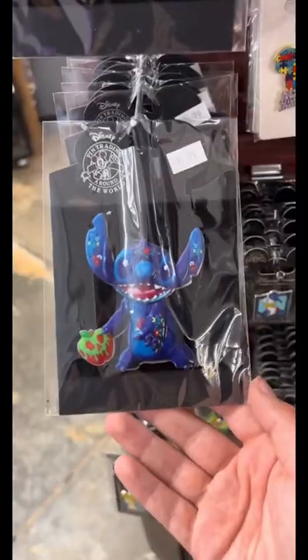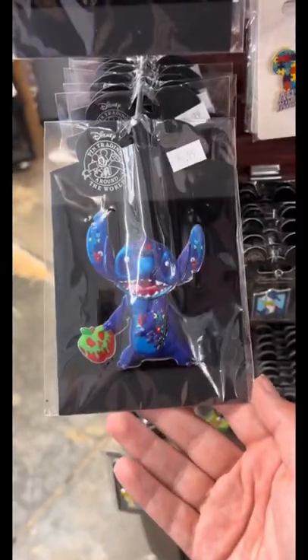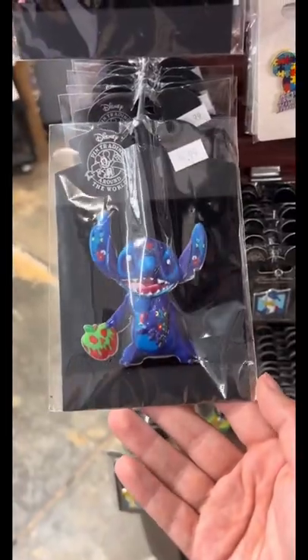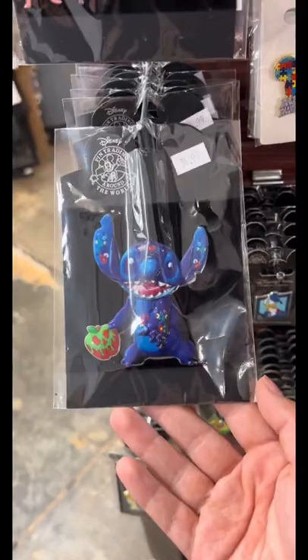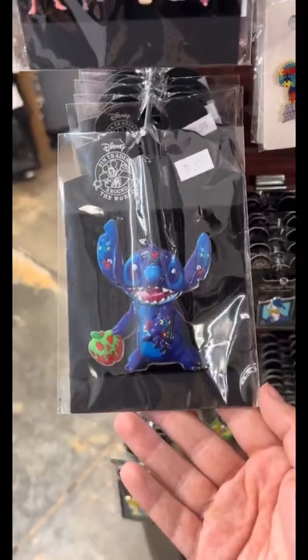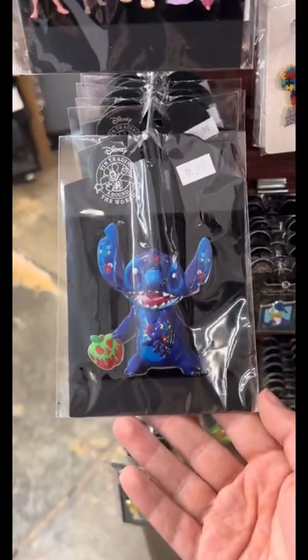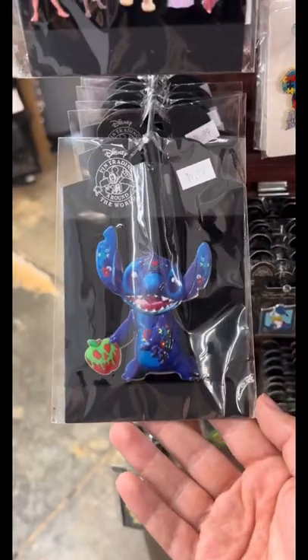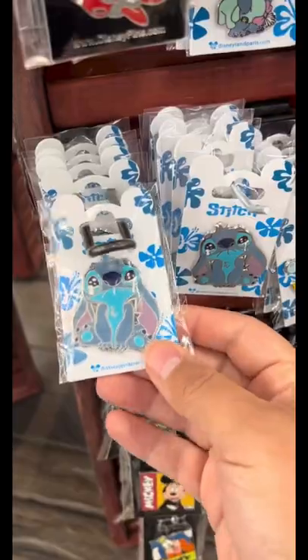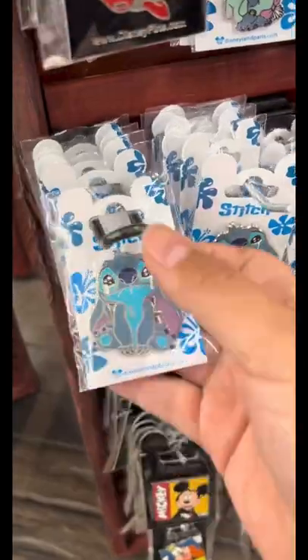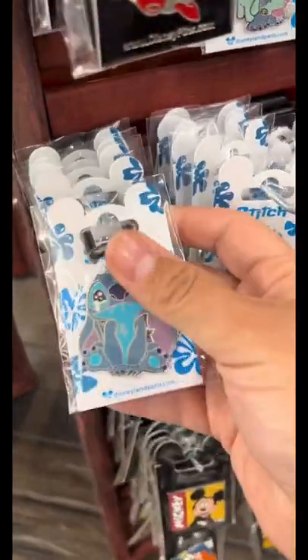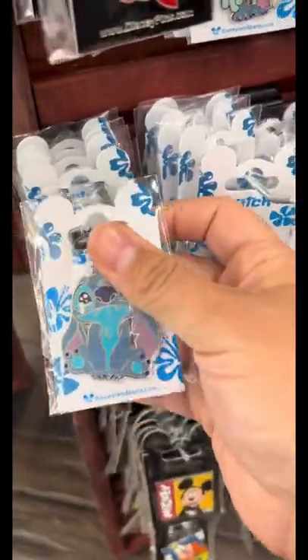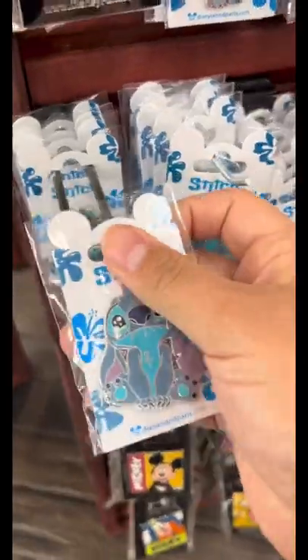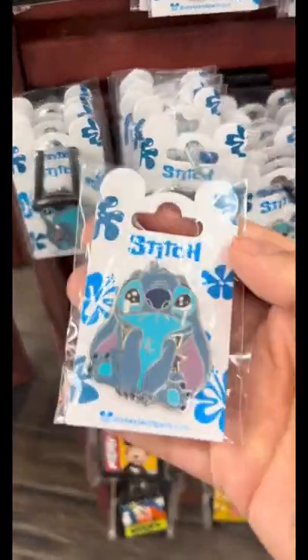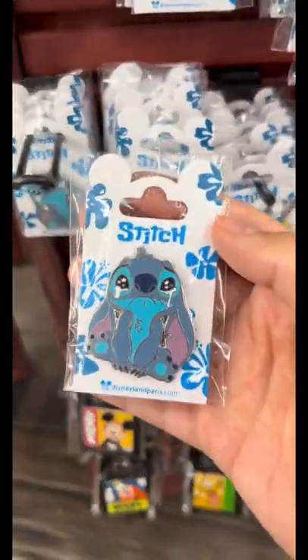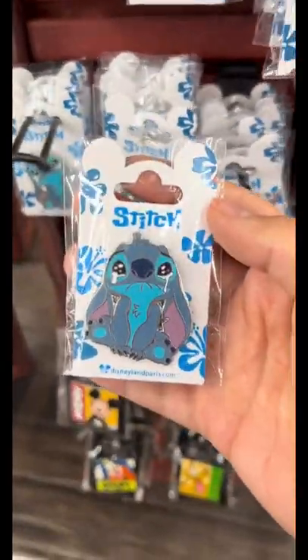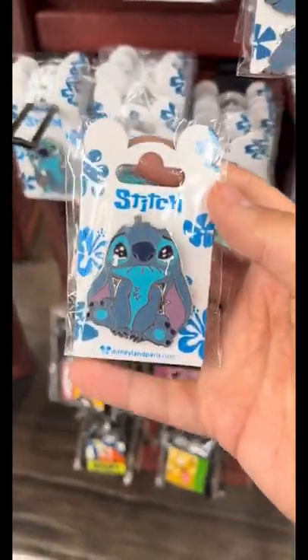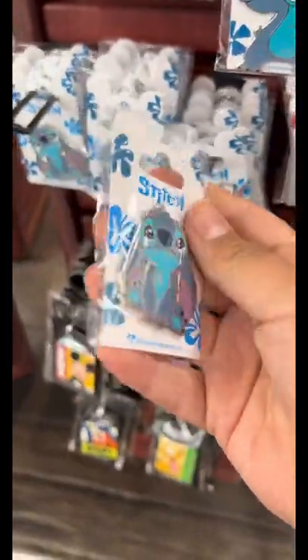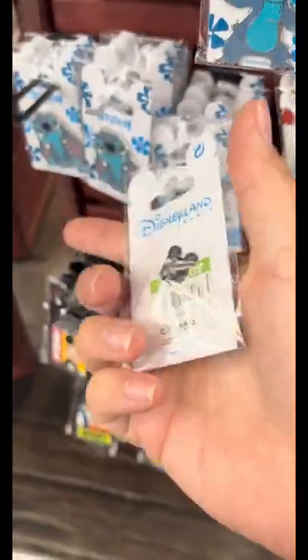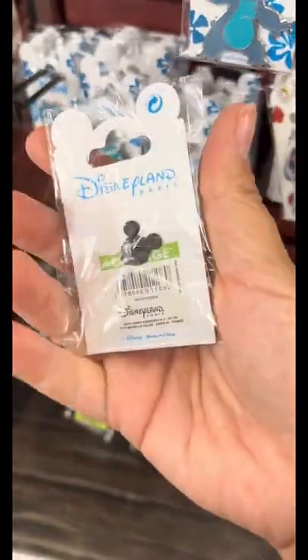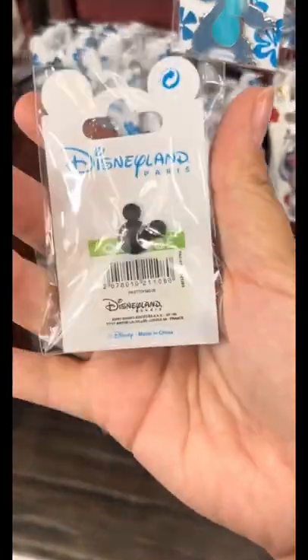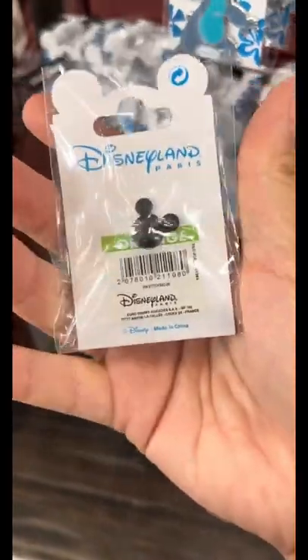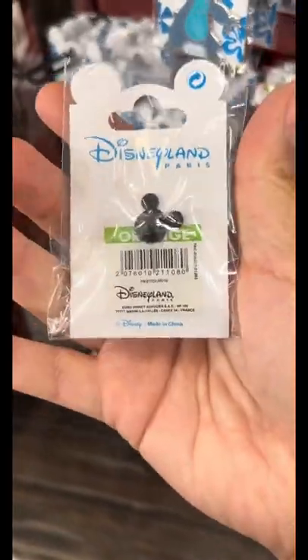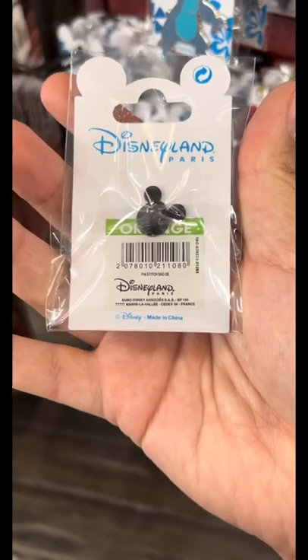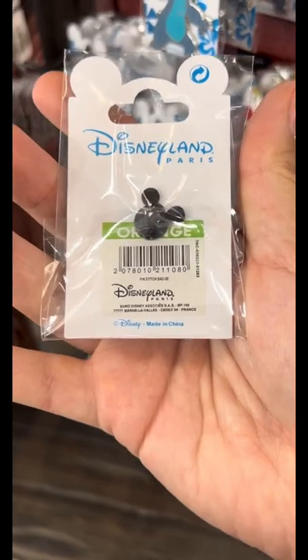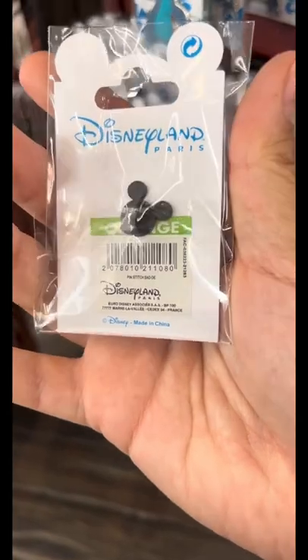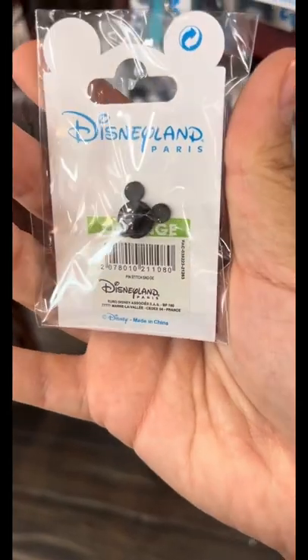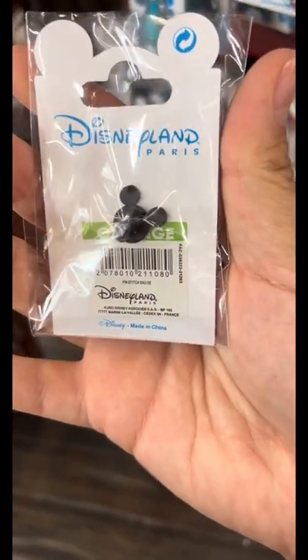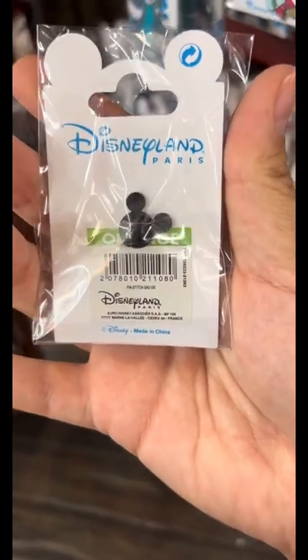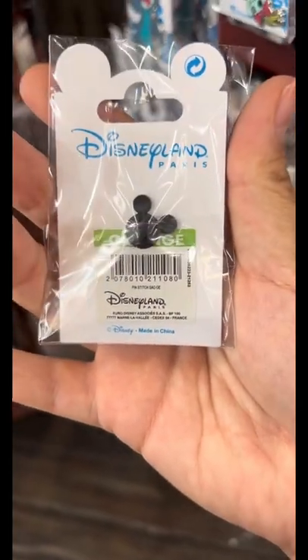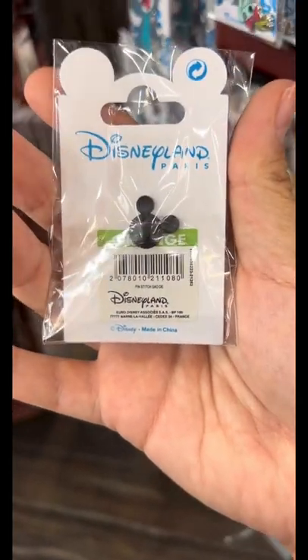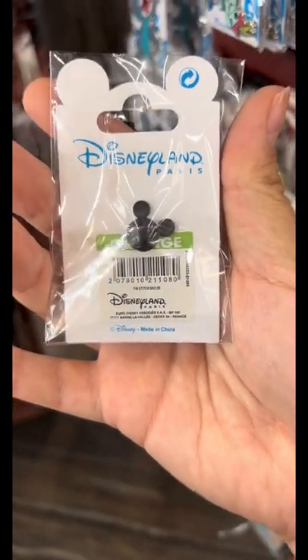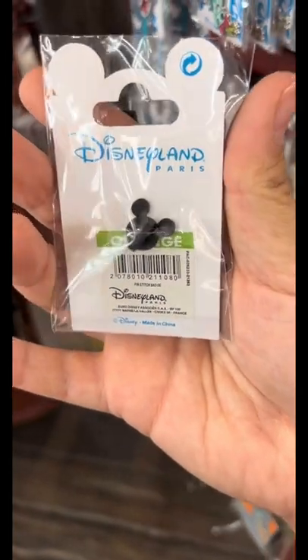I saw that they still had this Stitch here, and they also had these other Paris Stitches, which is weird. The back was funny because it was green, but it said orange.